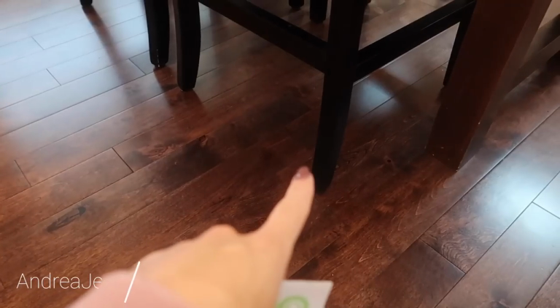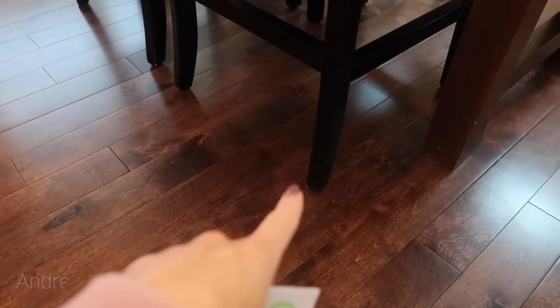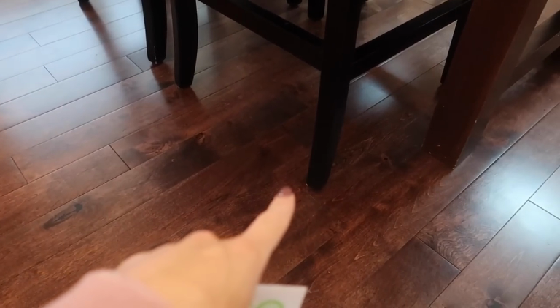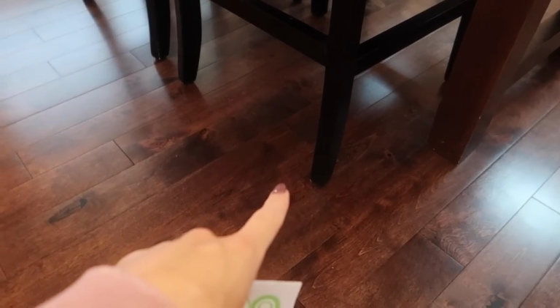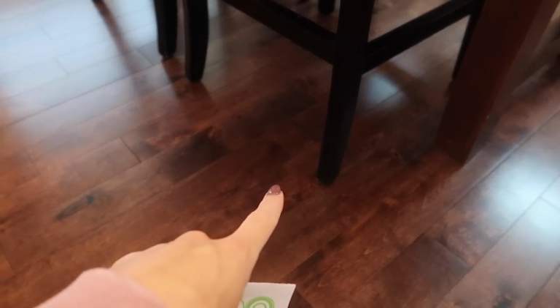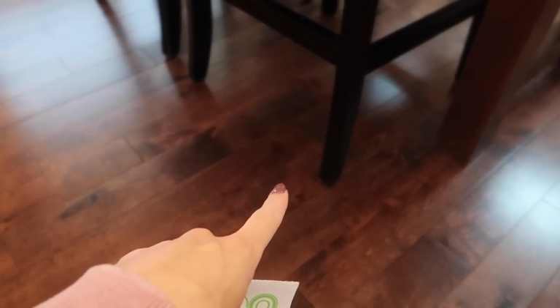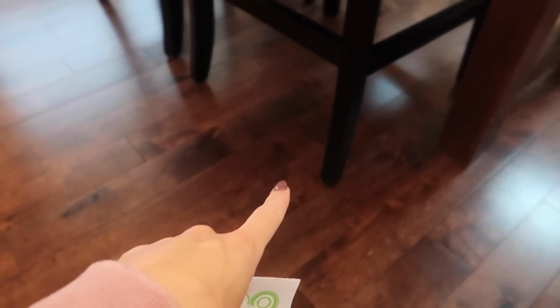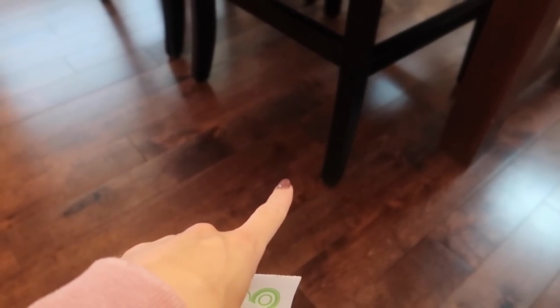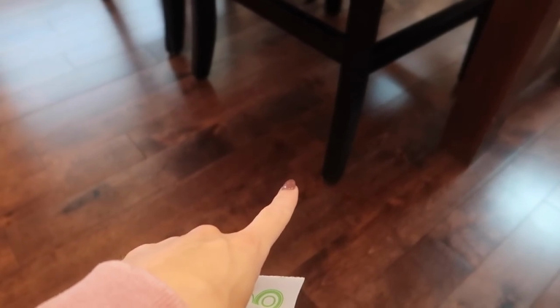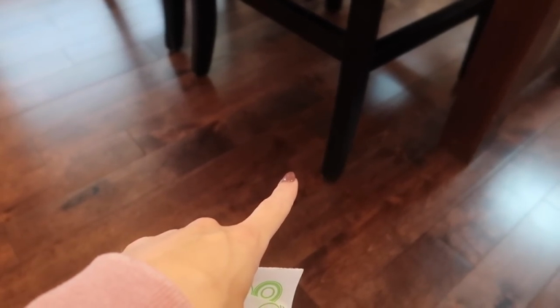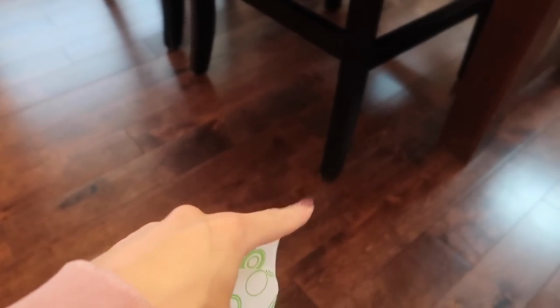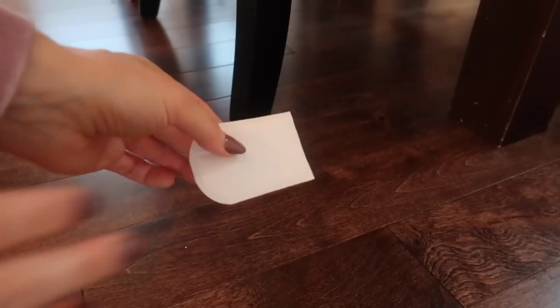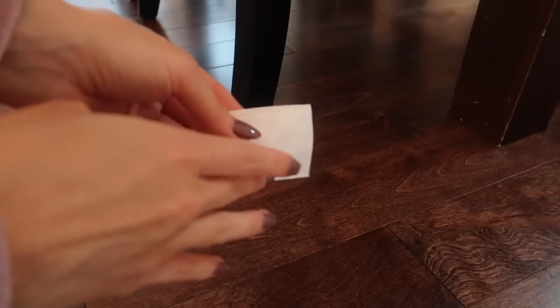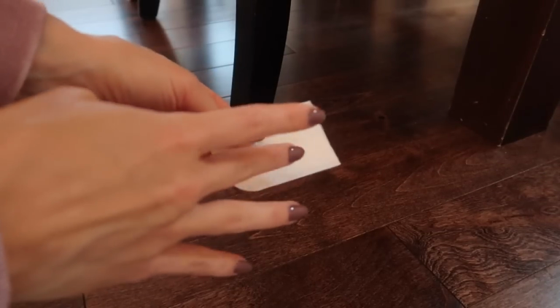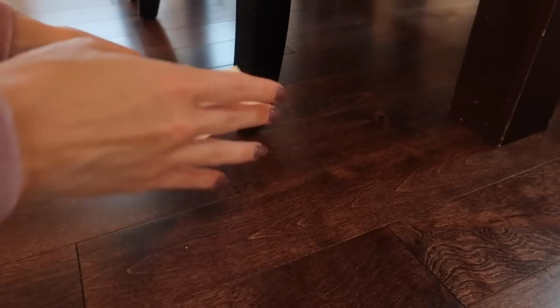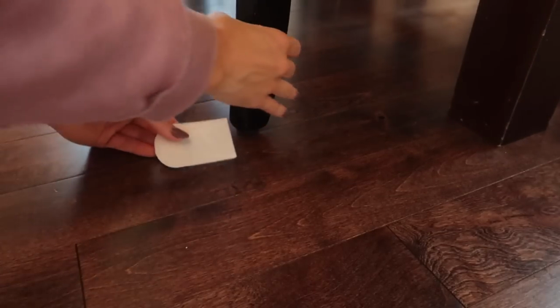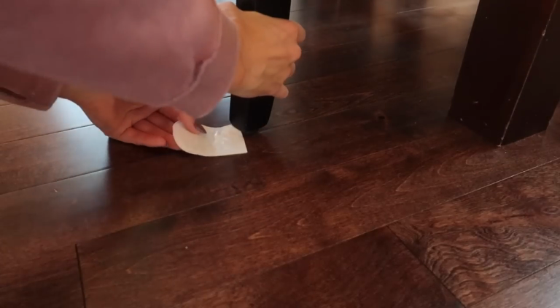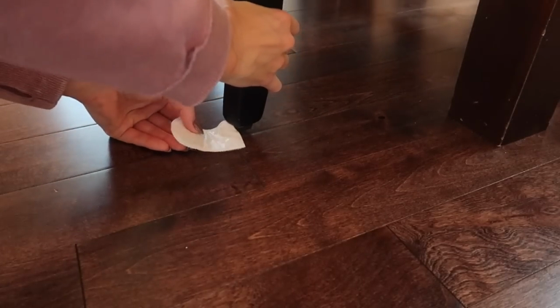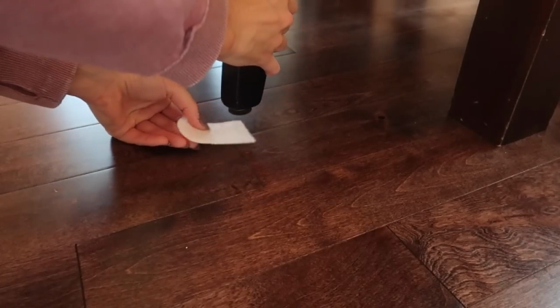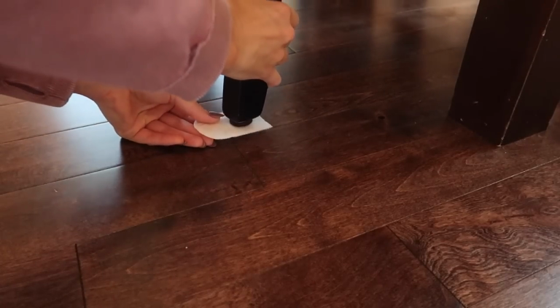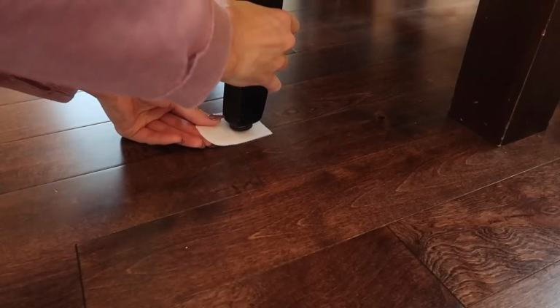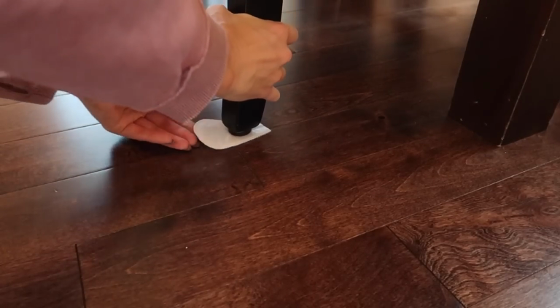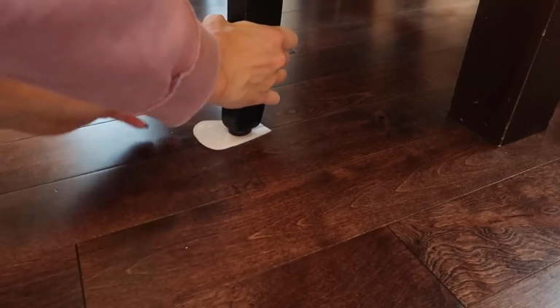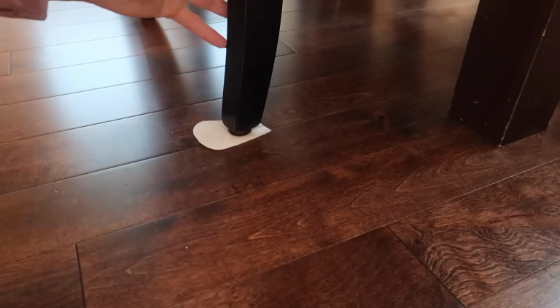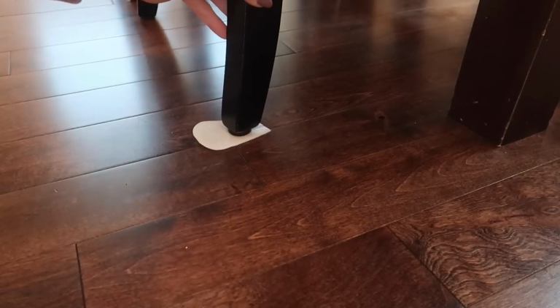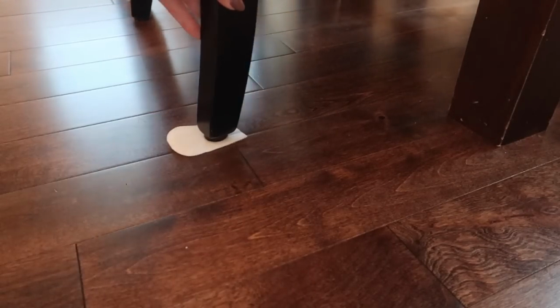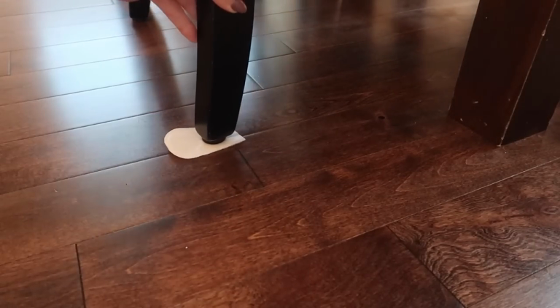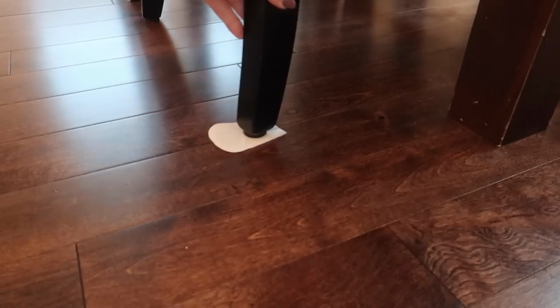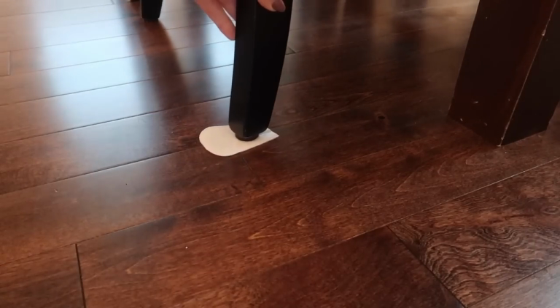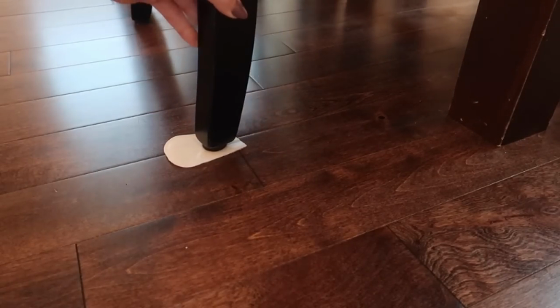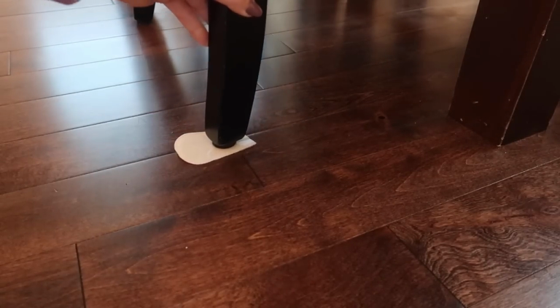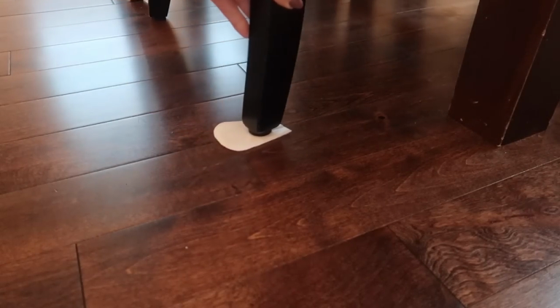Need to move some furniture, but do not want to scratch your nice floors? See how nice and sticky these are? Just stick them on whatever piece of furniture that you need to move. Scratch free, my friend.